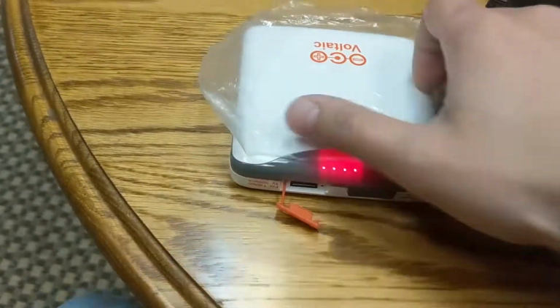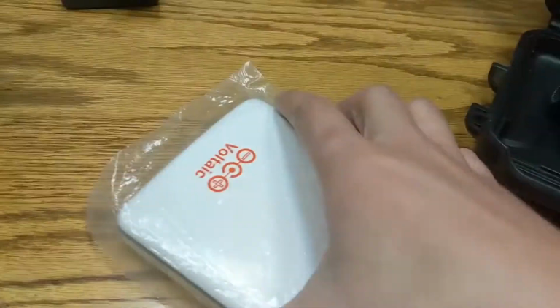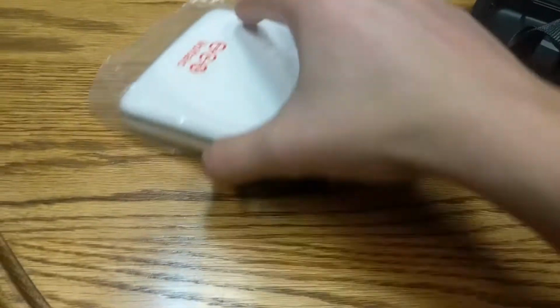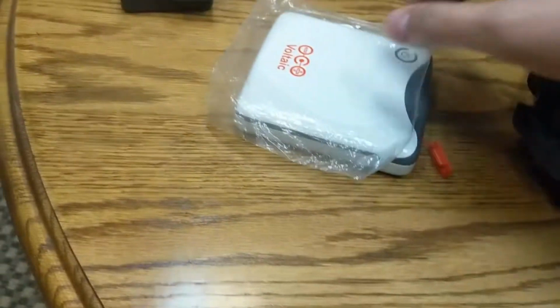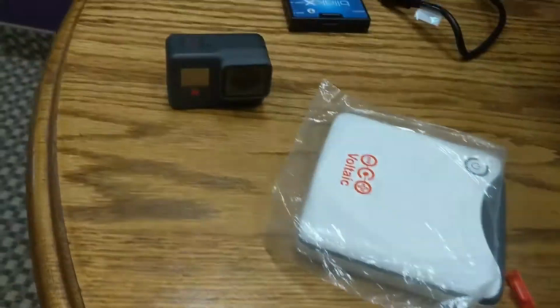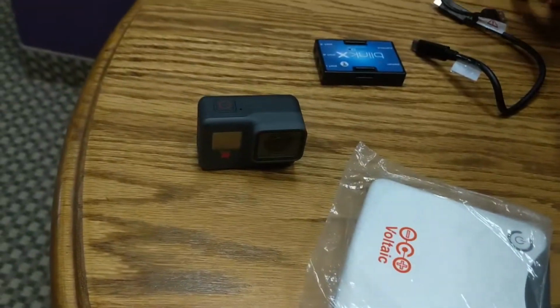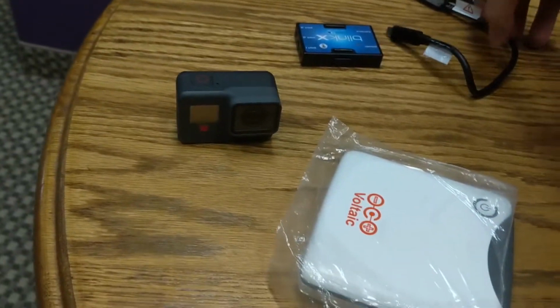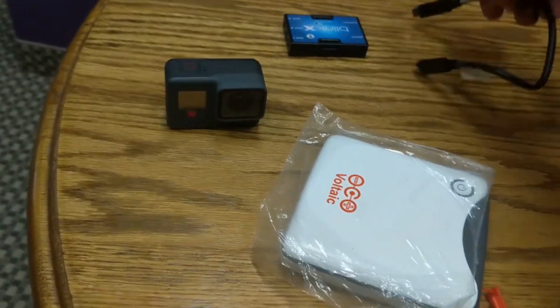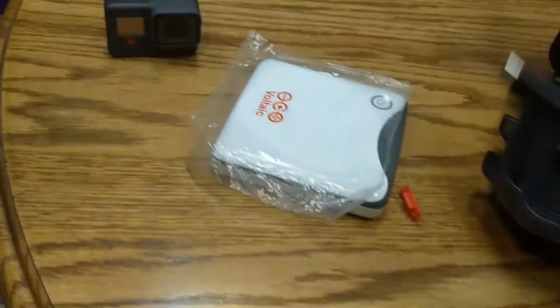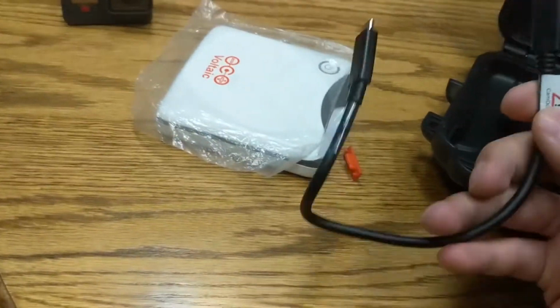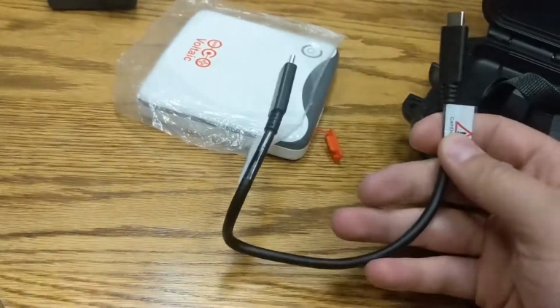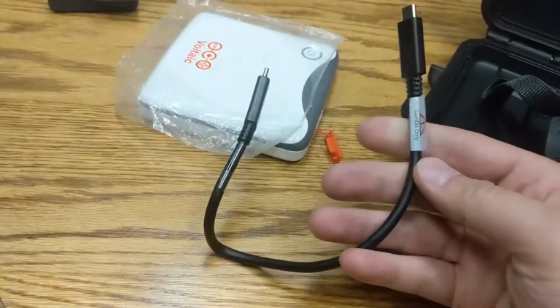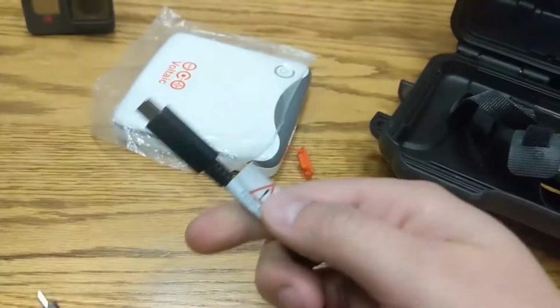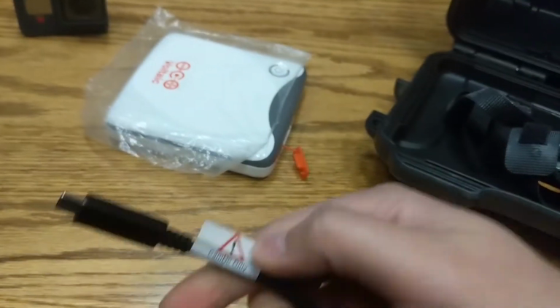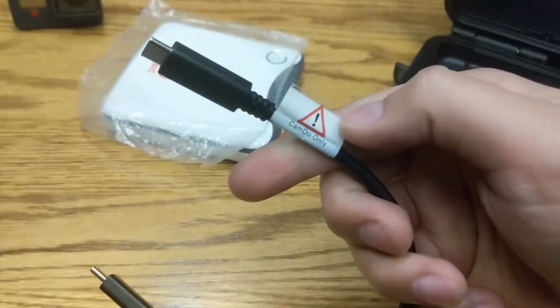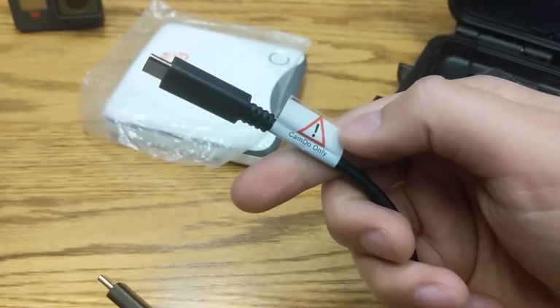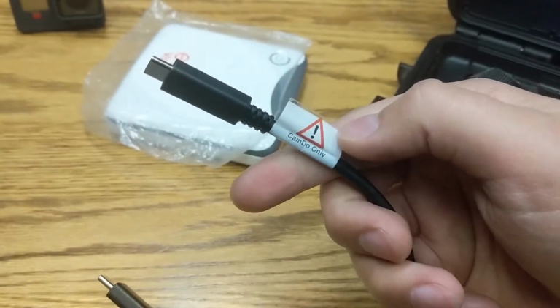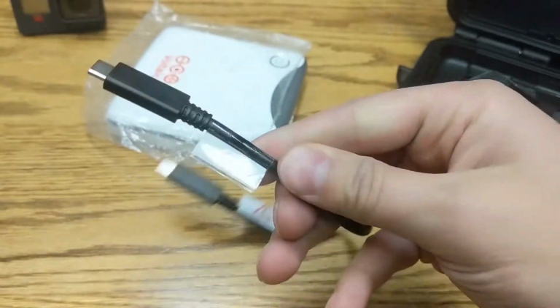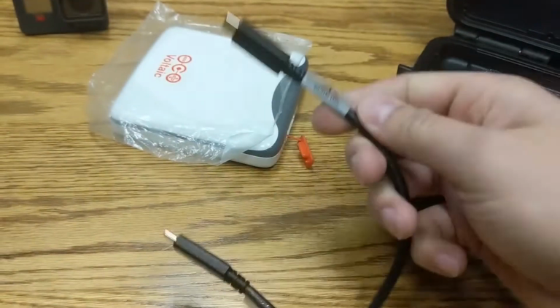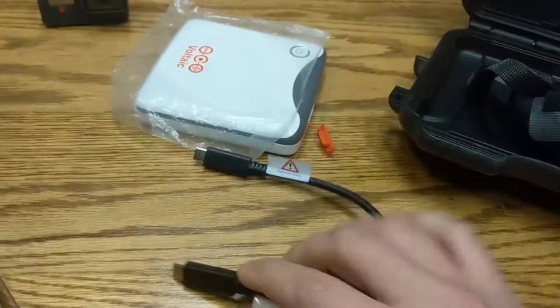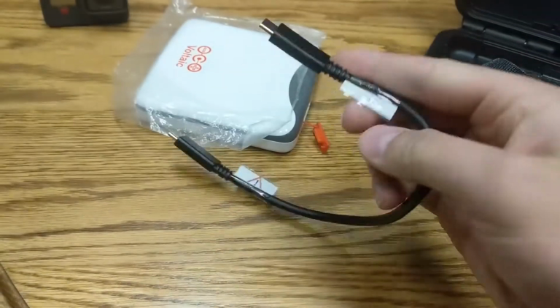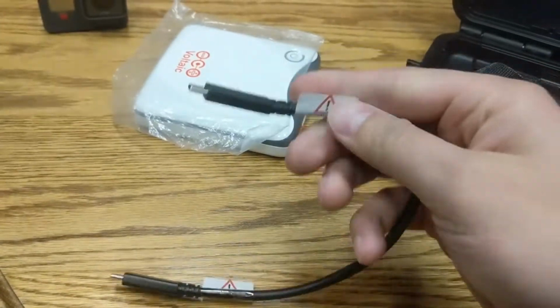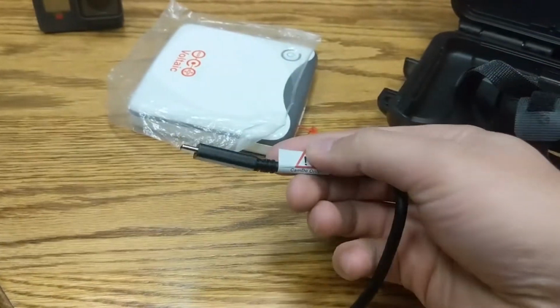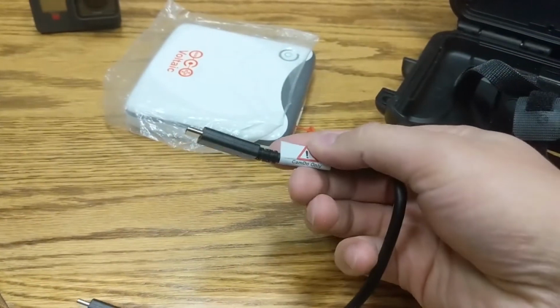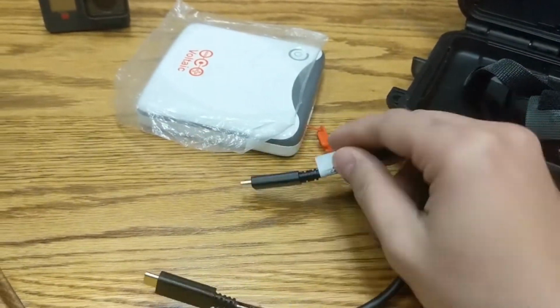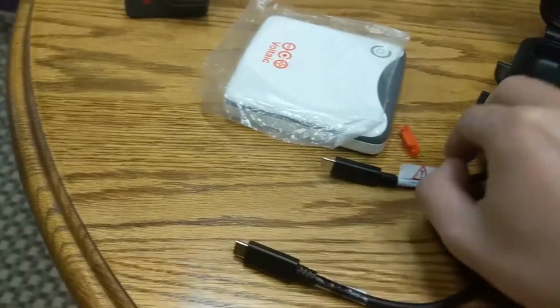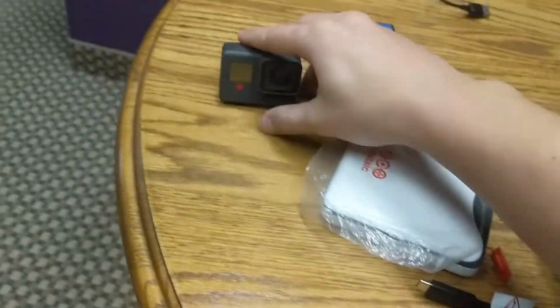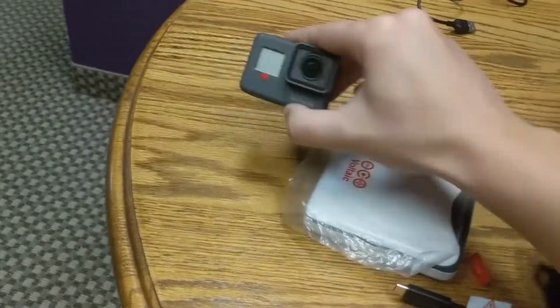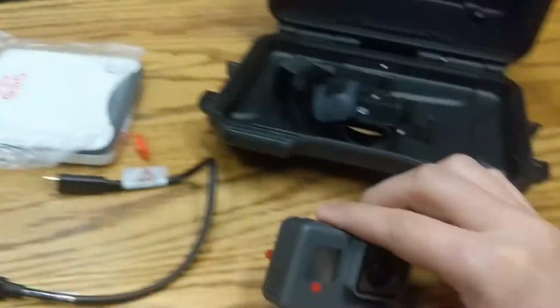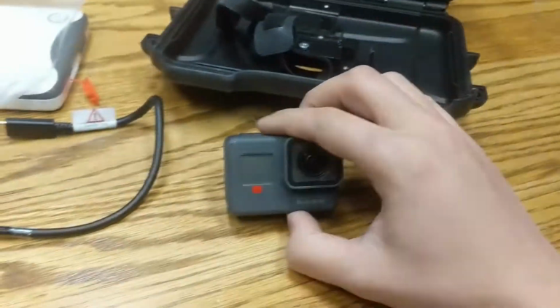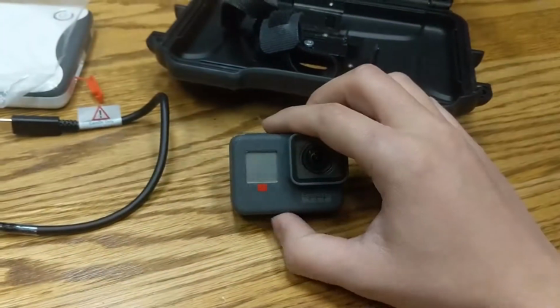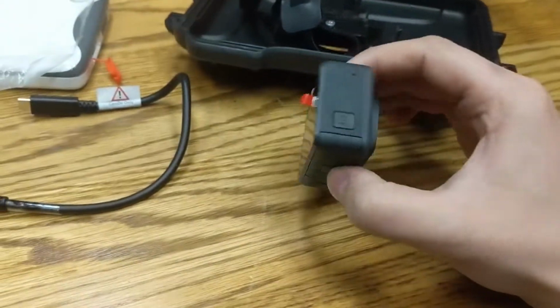Battery's in always-on mode. Then we're going to look at this little cord that we got from Camdo — it says 'Camdo only!' — so make sure you use that just for the GoPro camera.